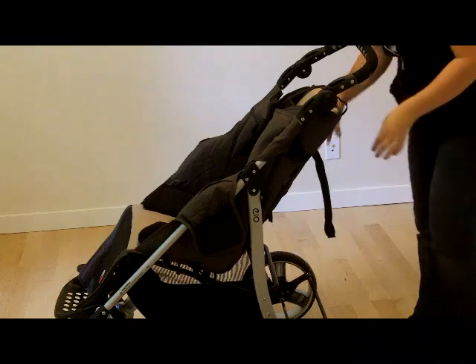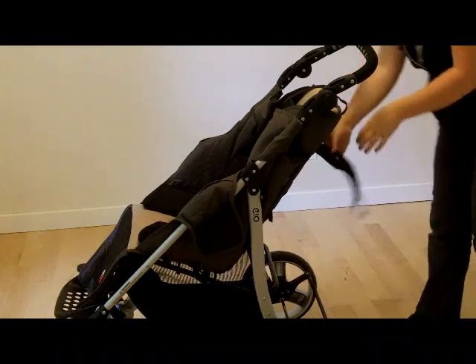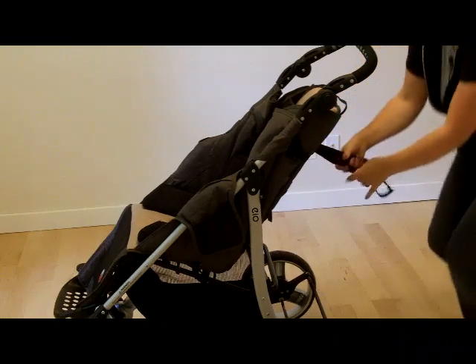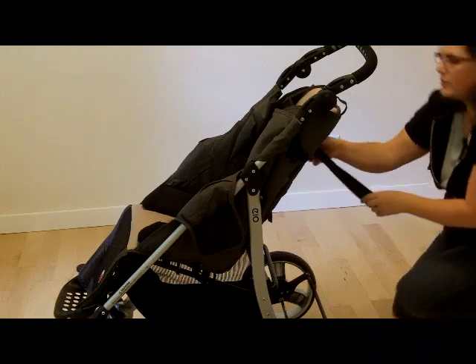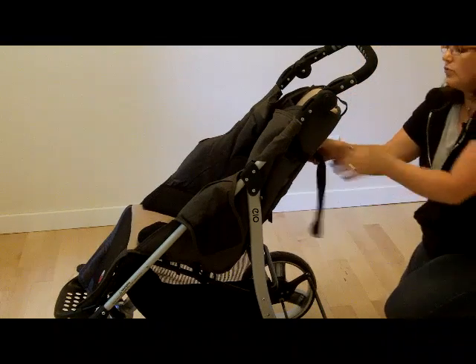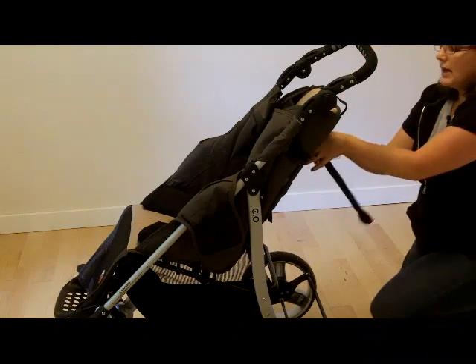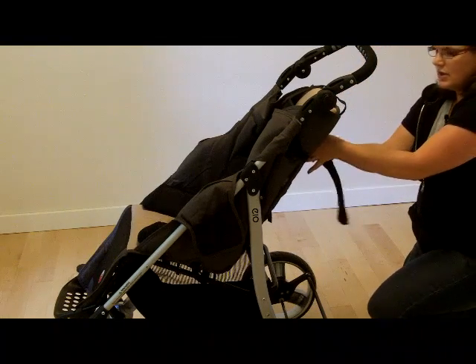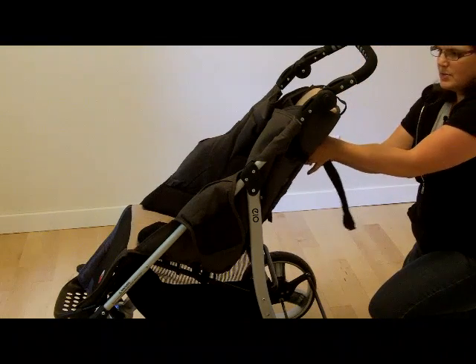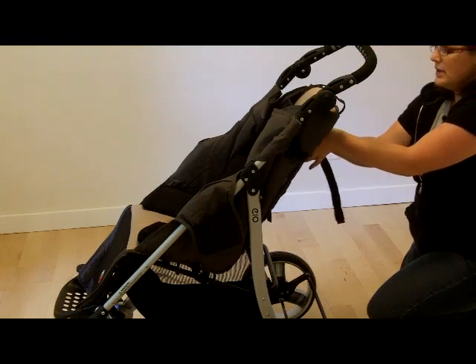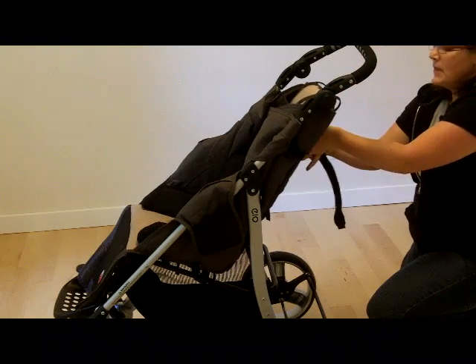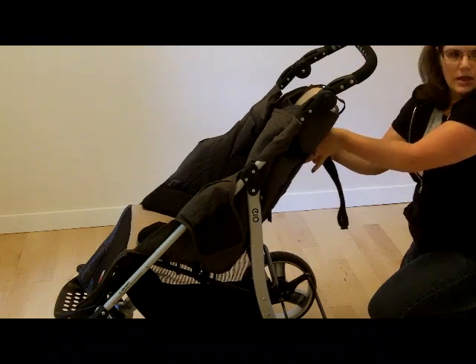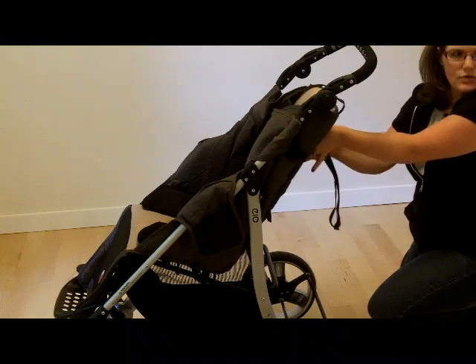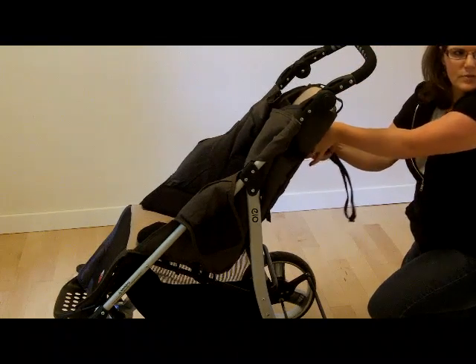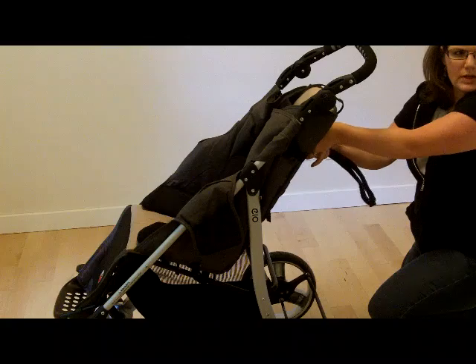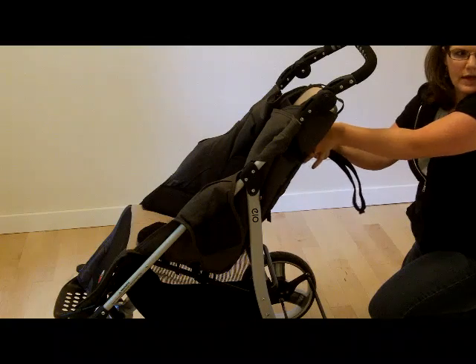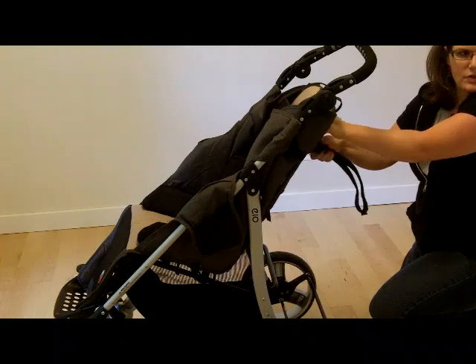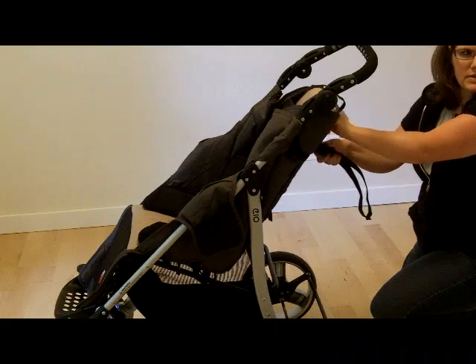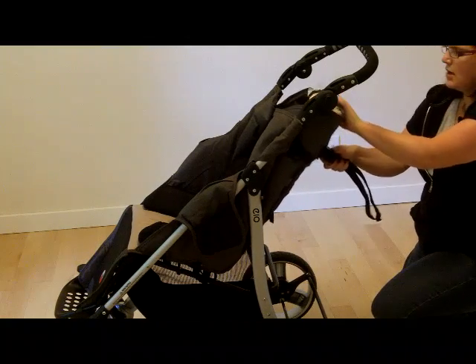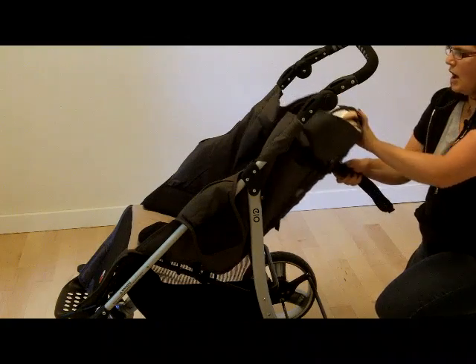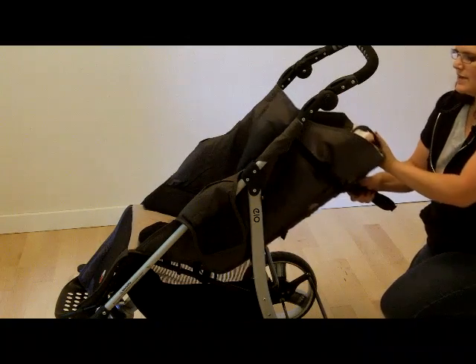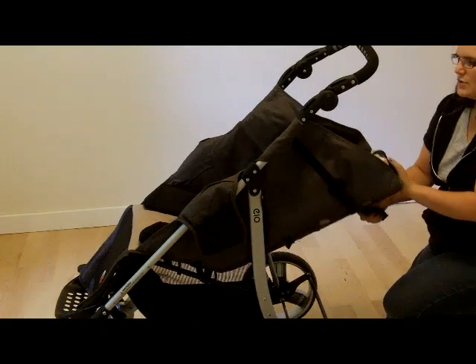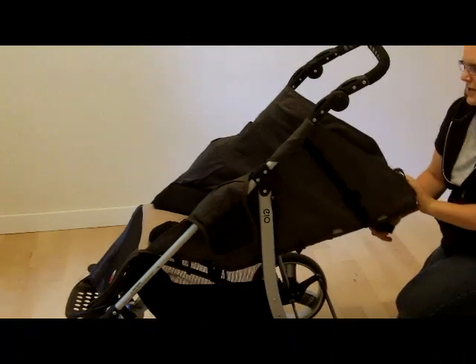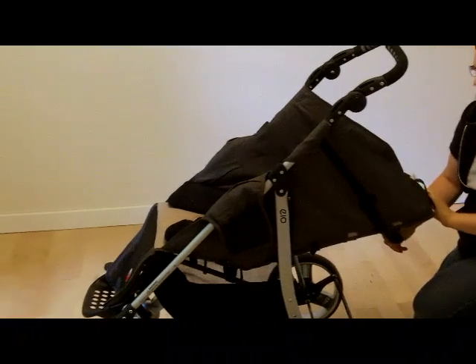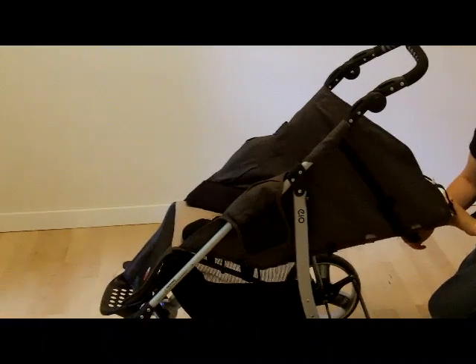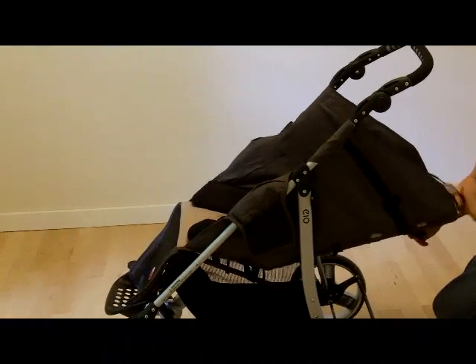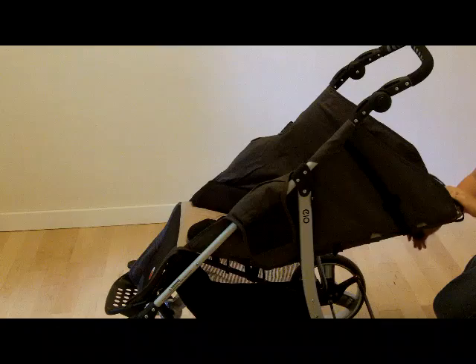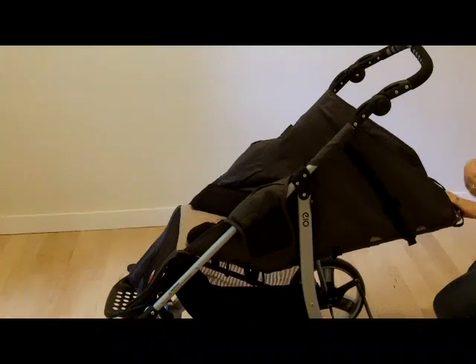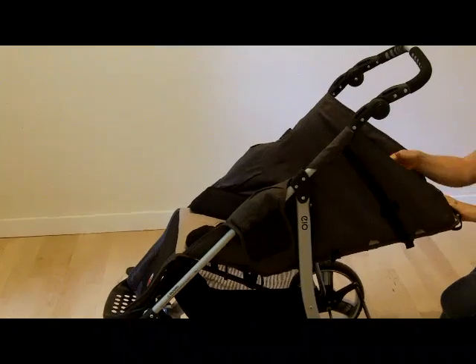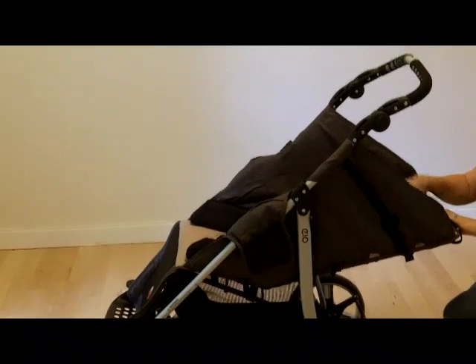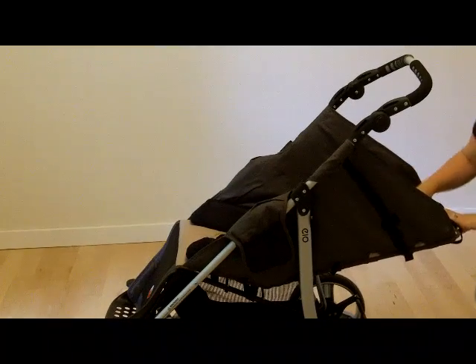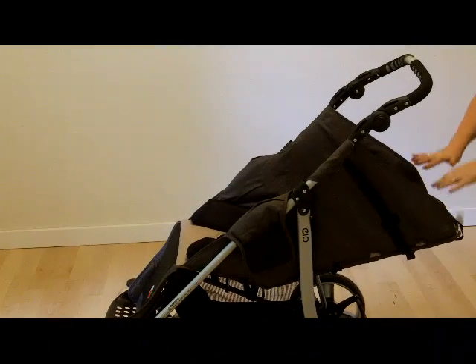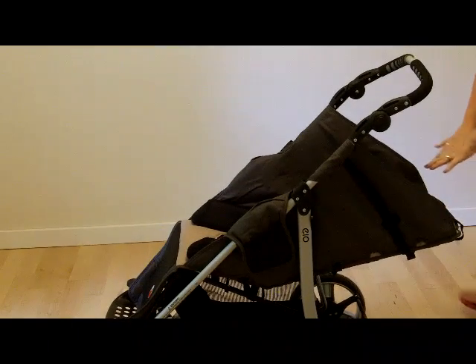There's also recline adjustability. It goes from 25 degrees all the way down to 75 degrees, giving an almost fully laid-out position.